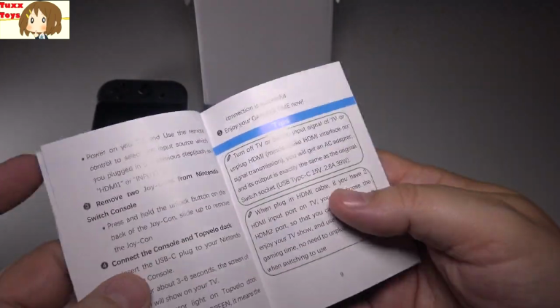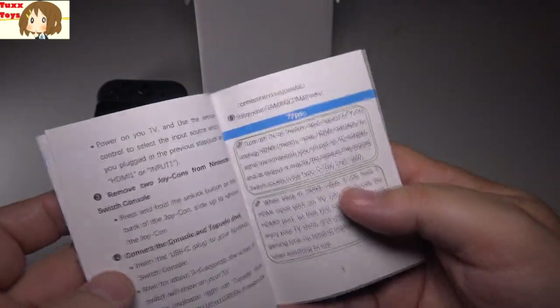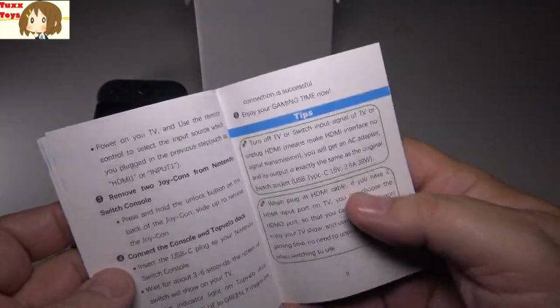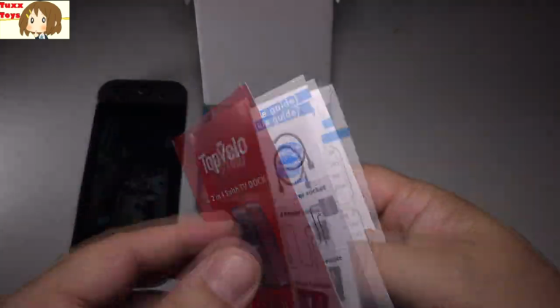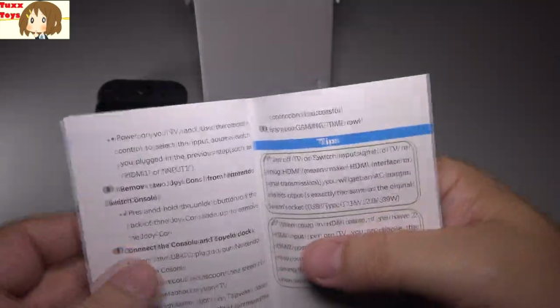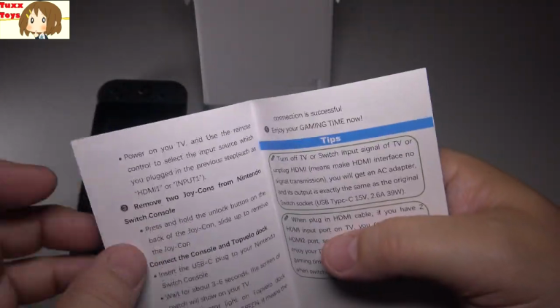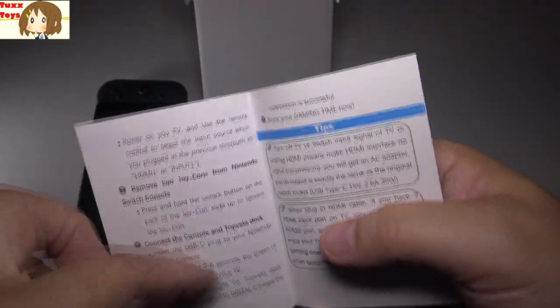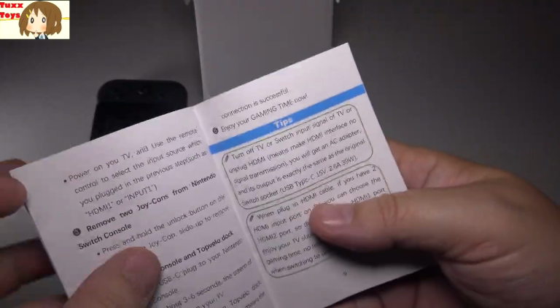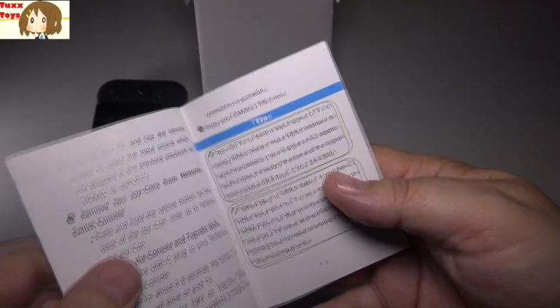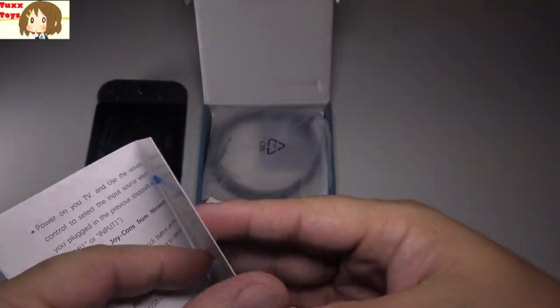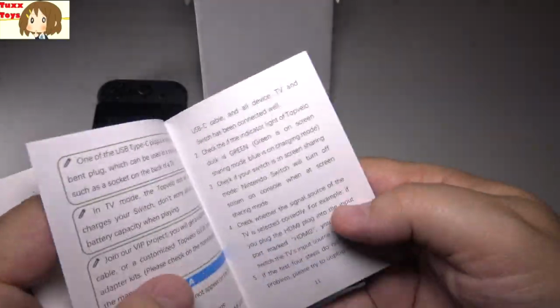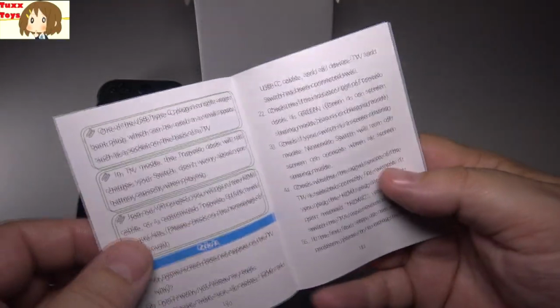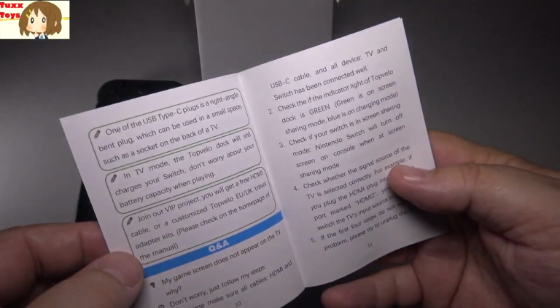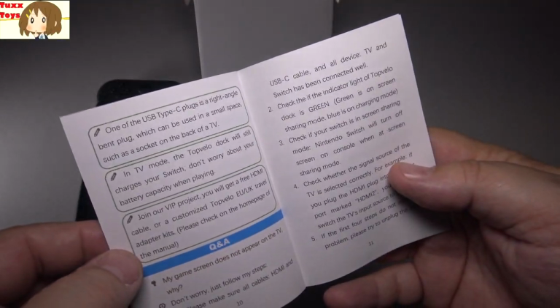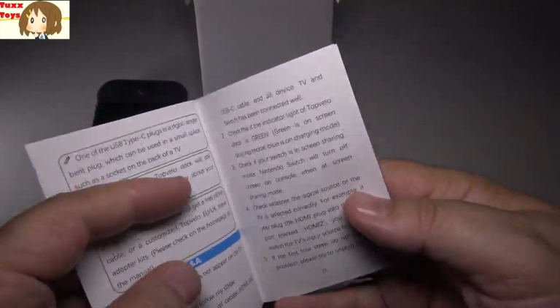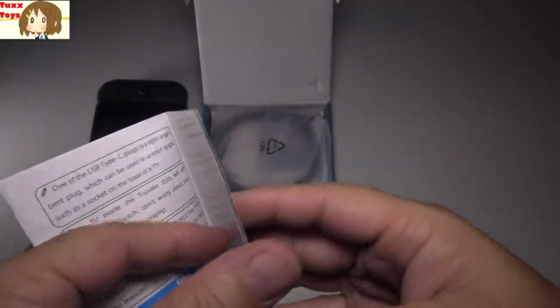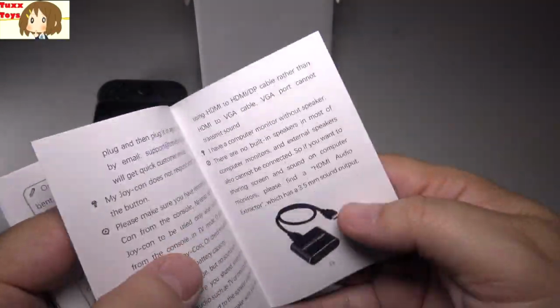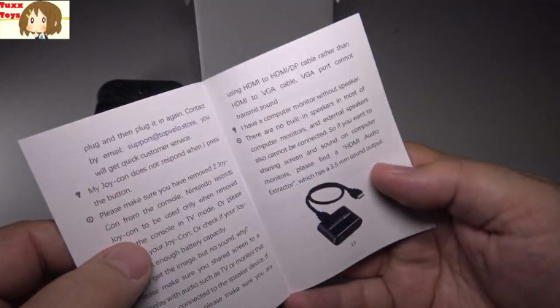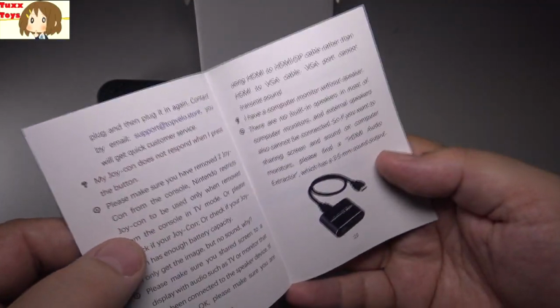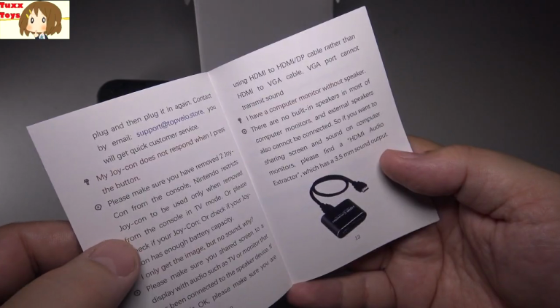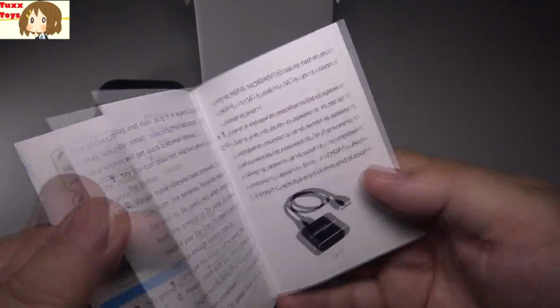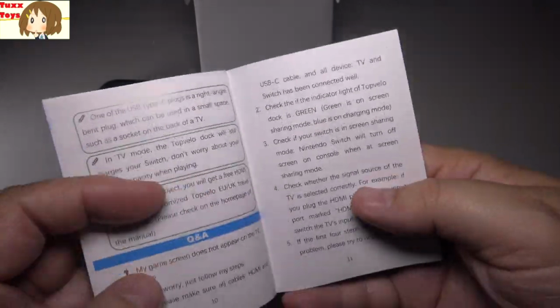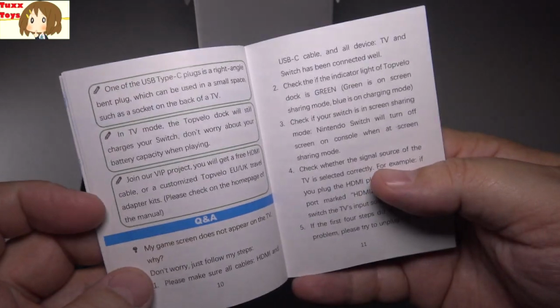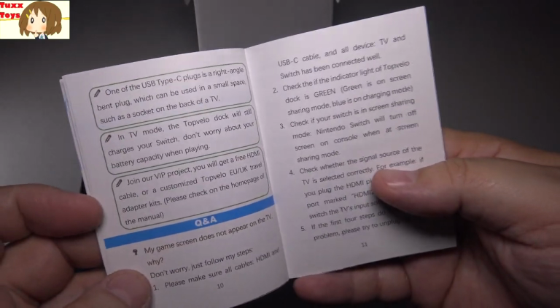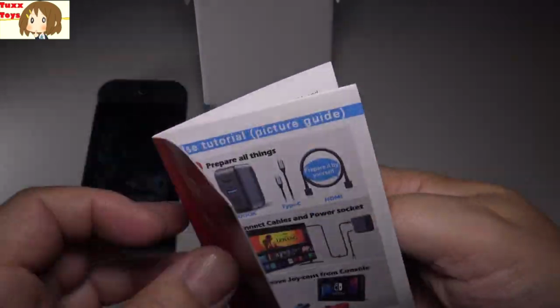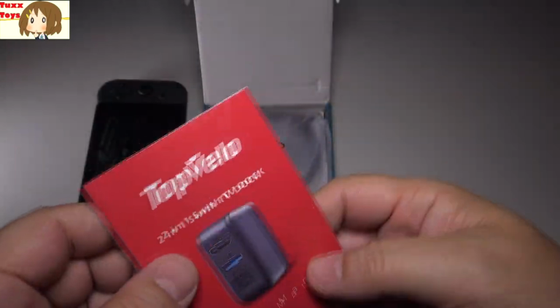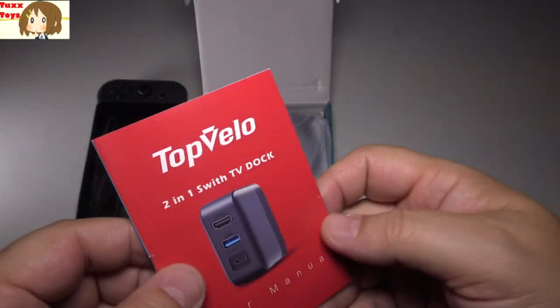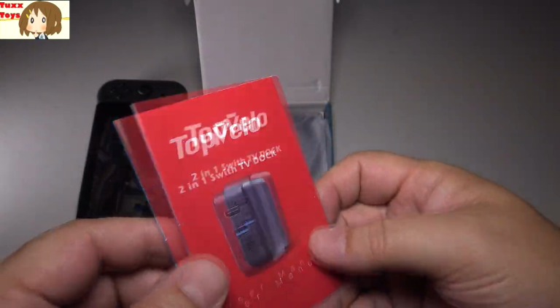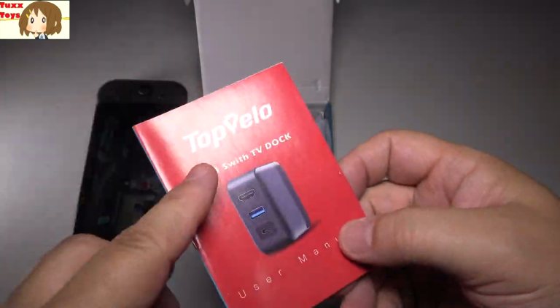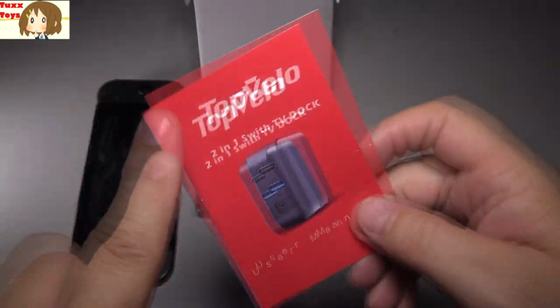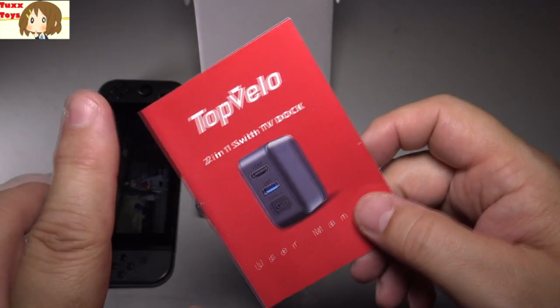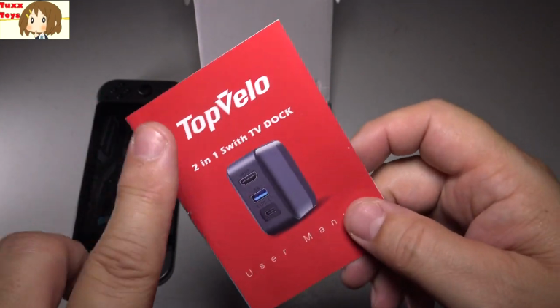If you guys have any questions, just let me know. There are a lot of different technical specs in this manual, so kudos to them for making a manual which is very thorough and in color. There's even a little Q&A in the back. Very good stuff. Any questions, reach out at texttoys at gmail.com.